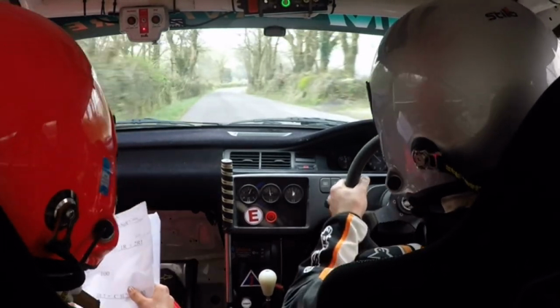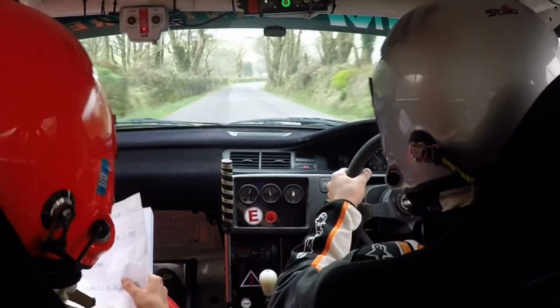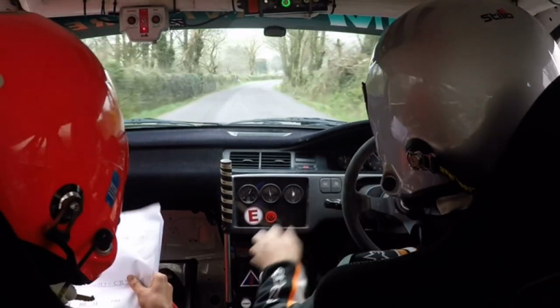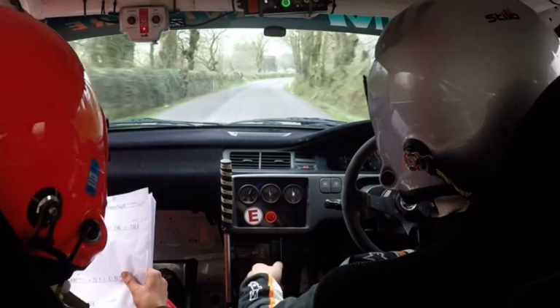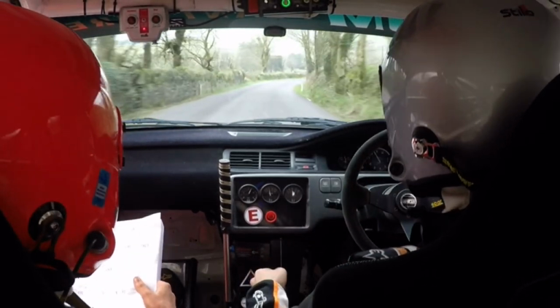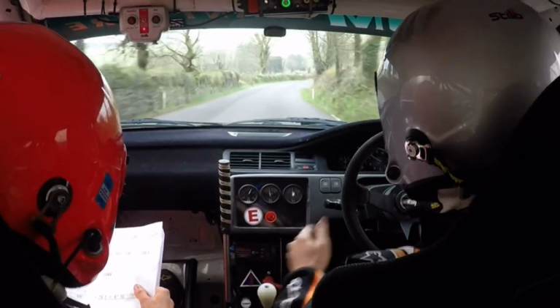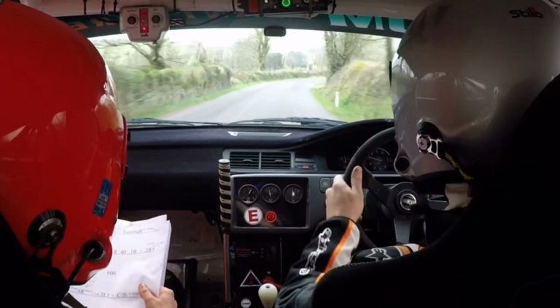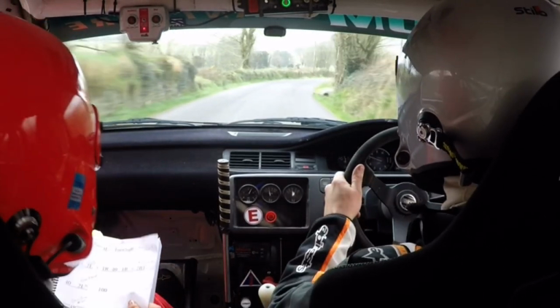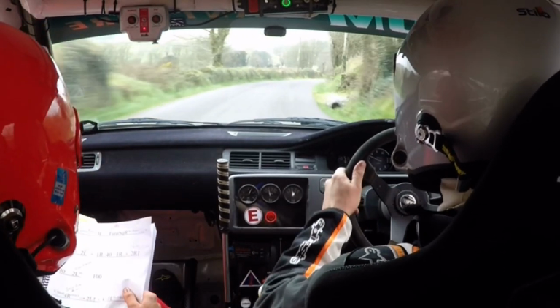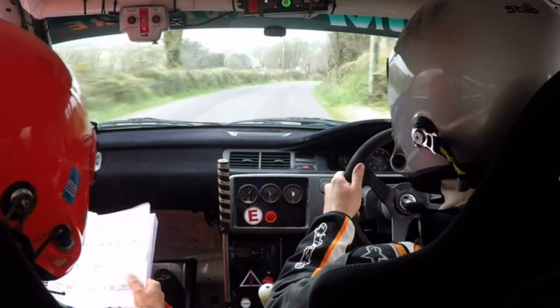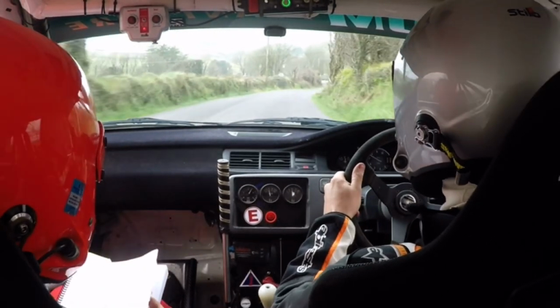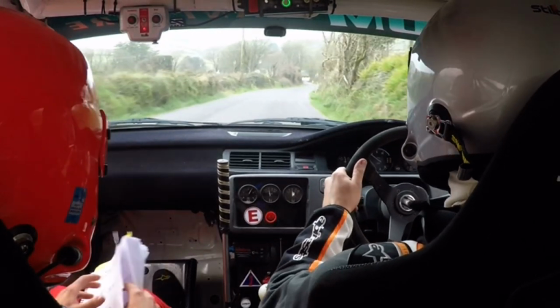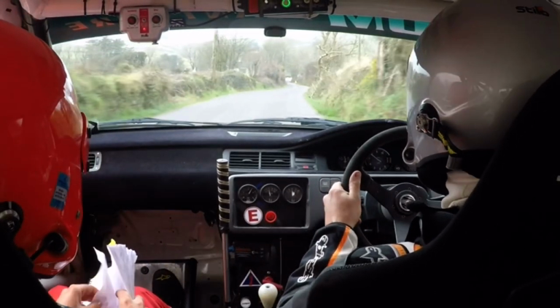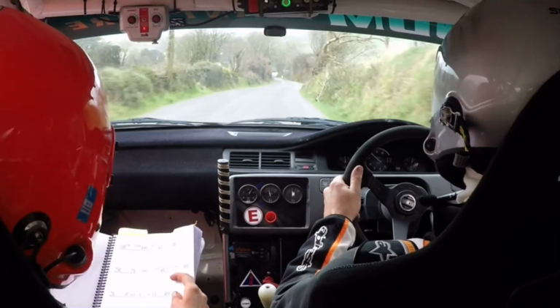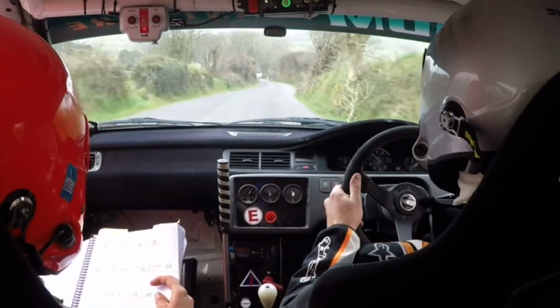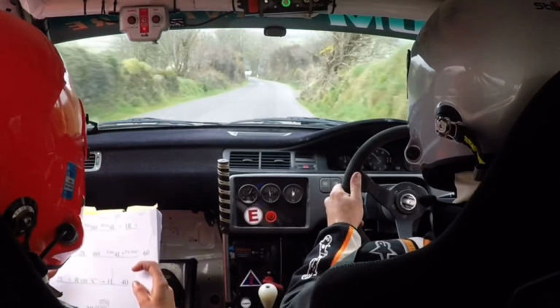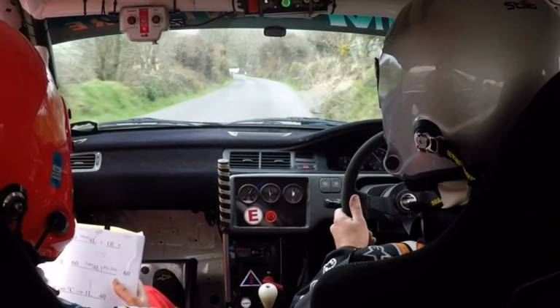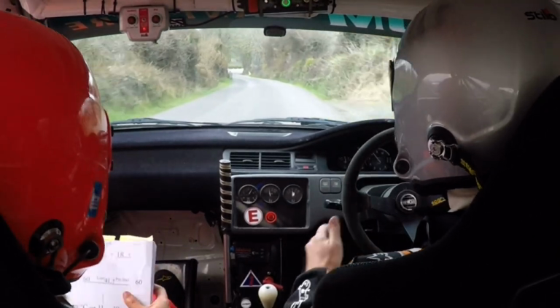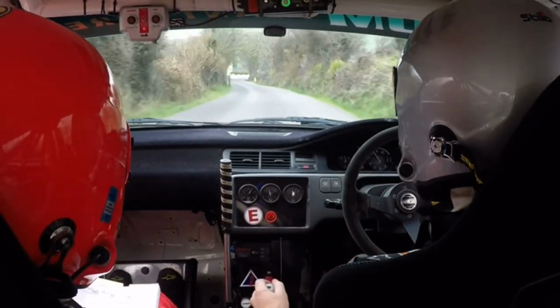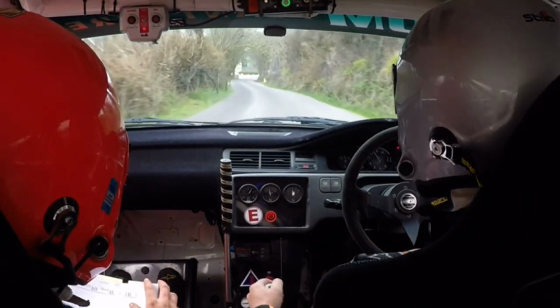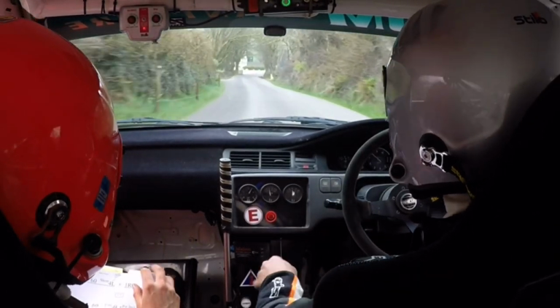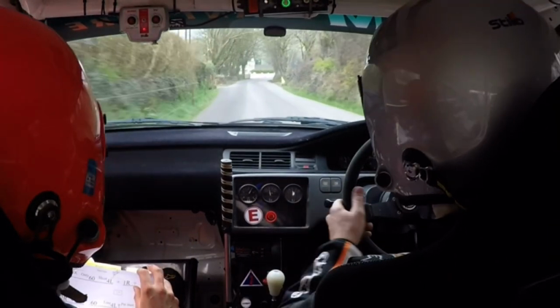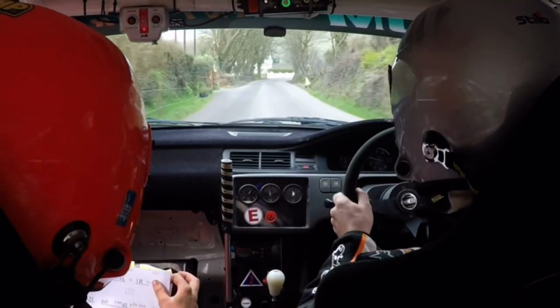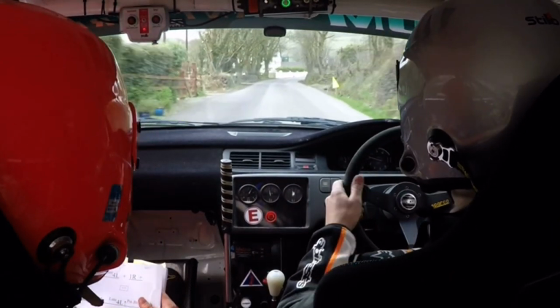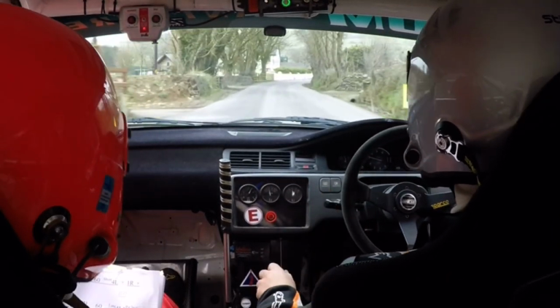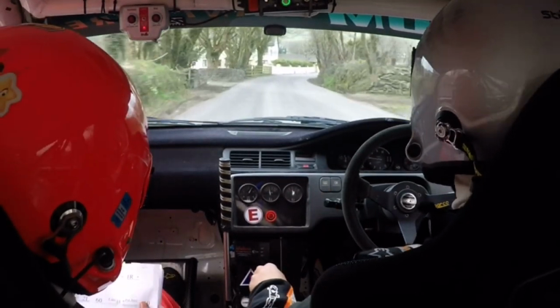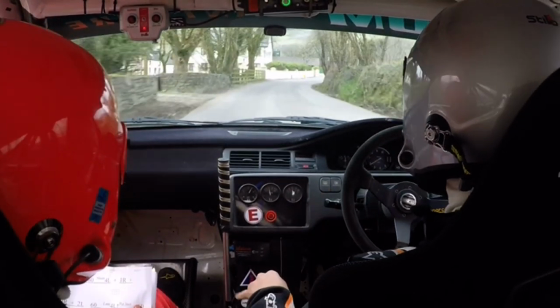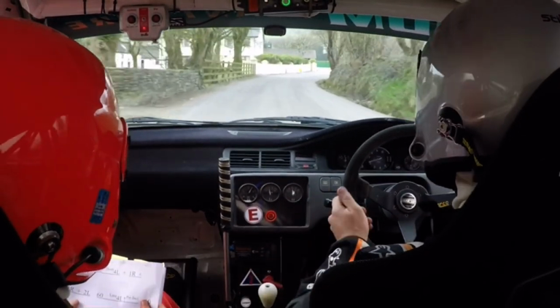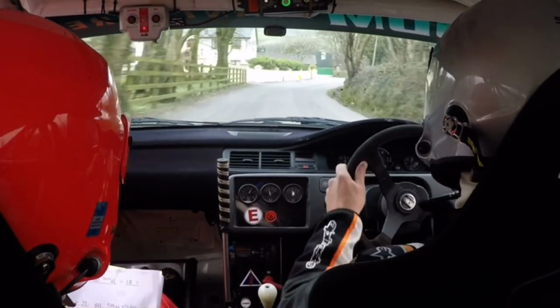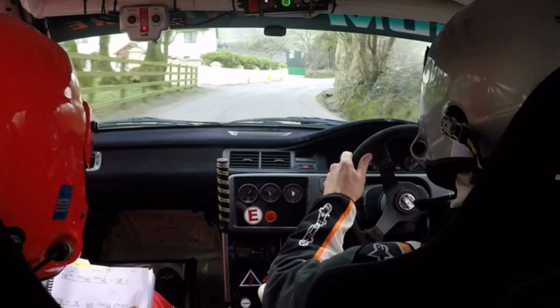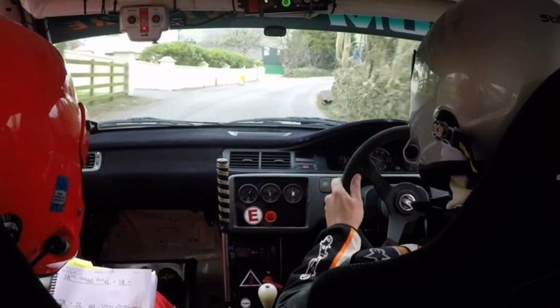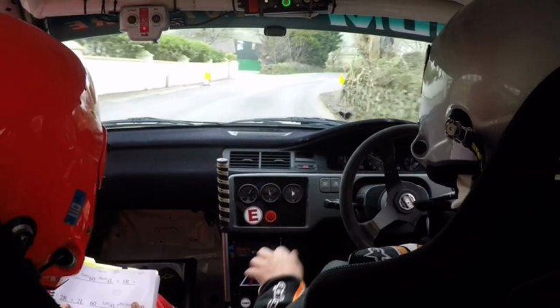2 right, long, 60. And a 1 left, 100. 3 right, don't cut, only 60. And a short 4 left. Short 4 left.